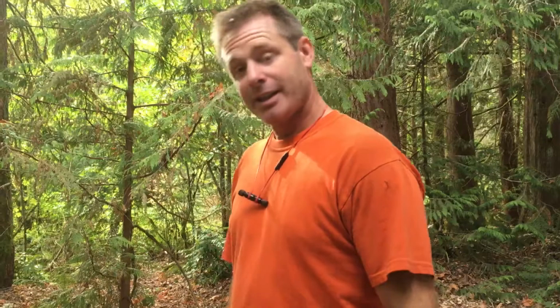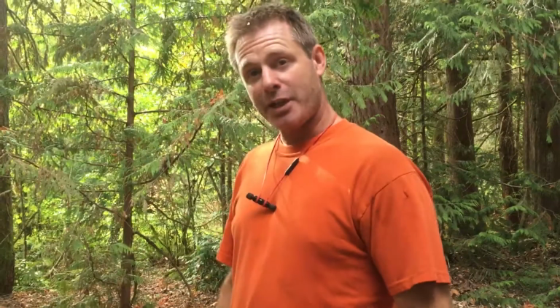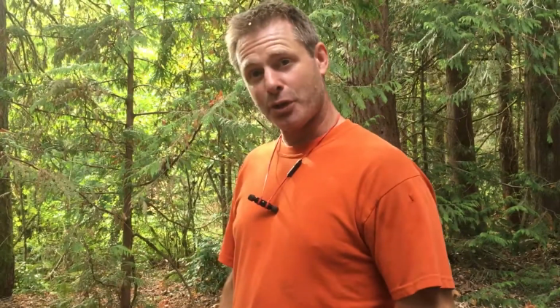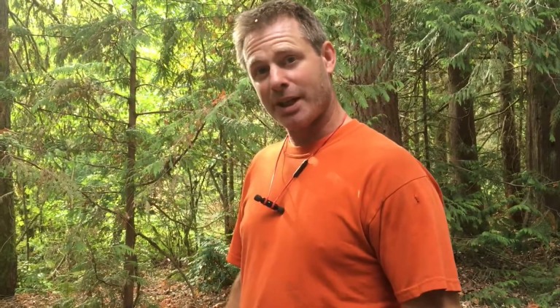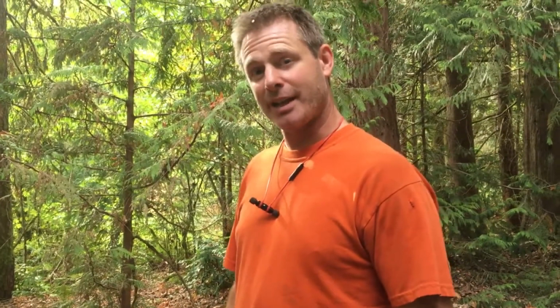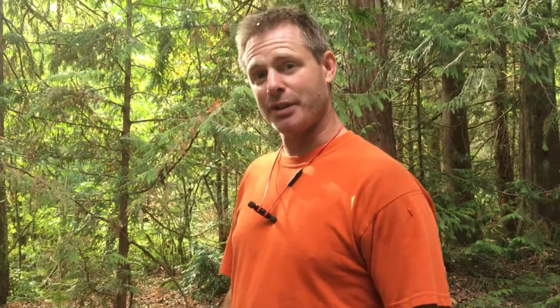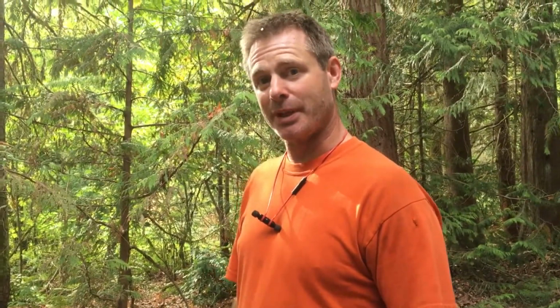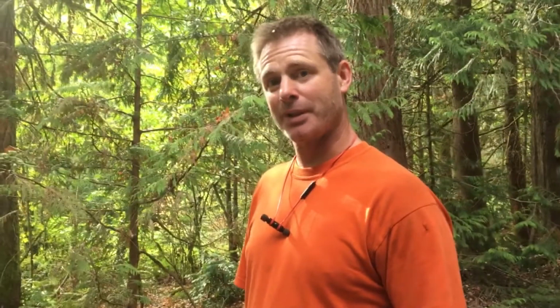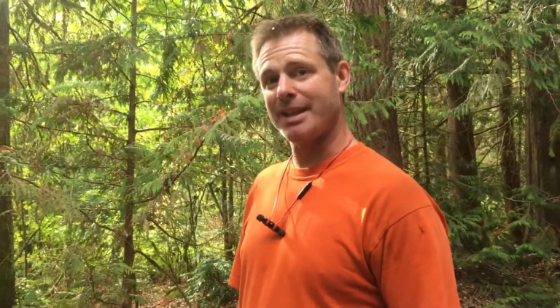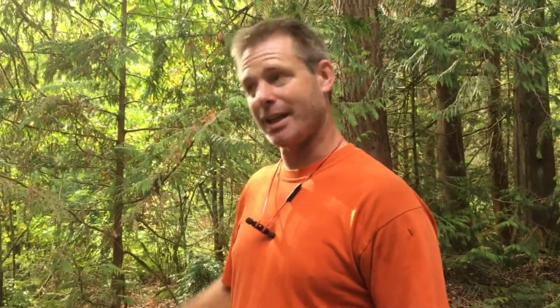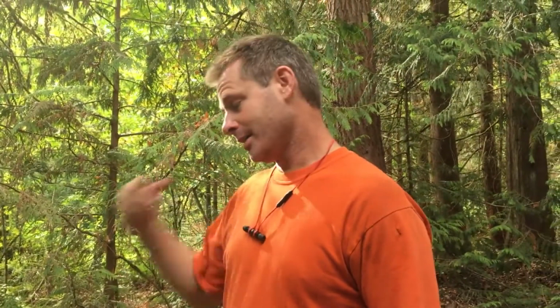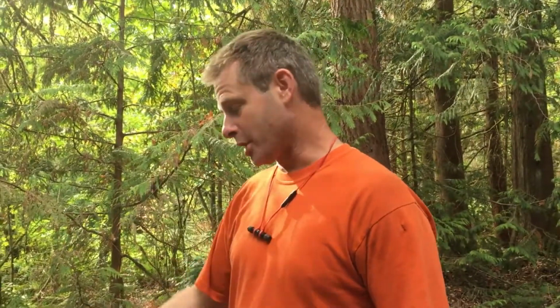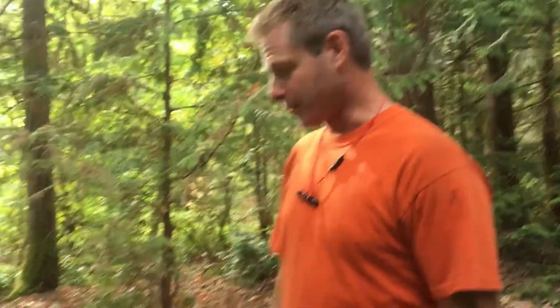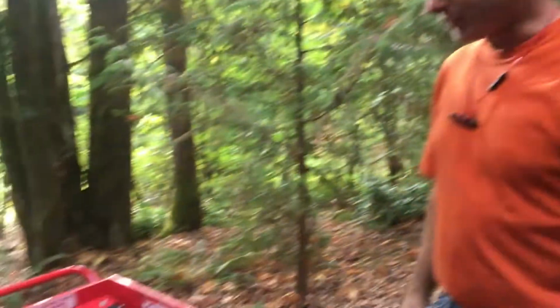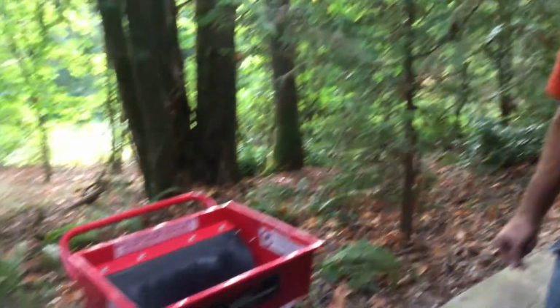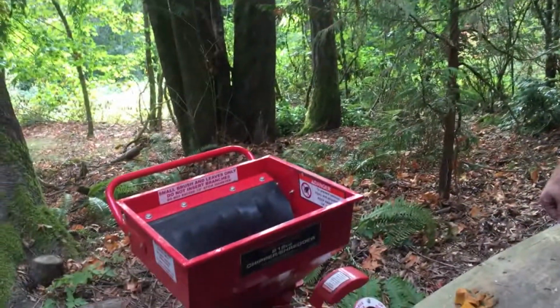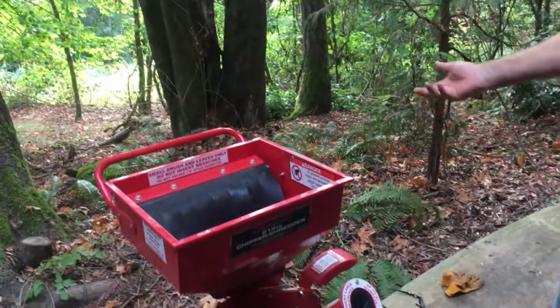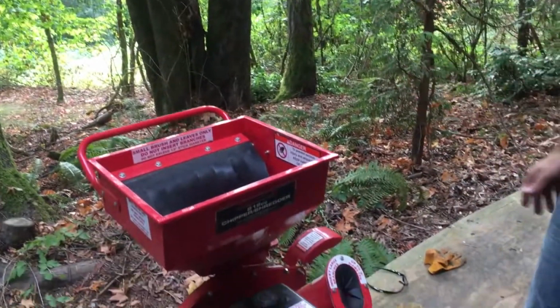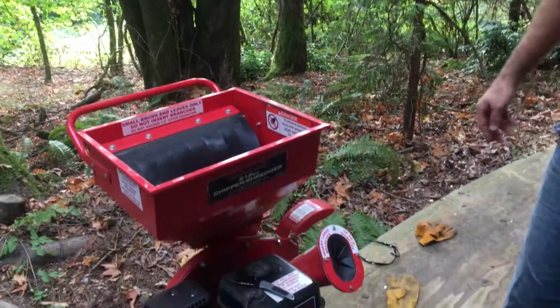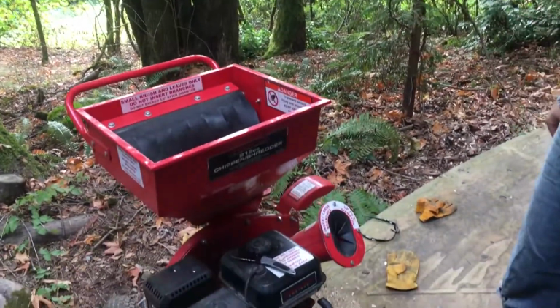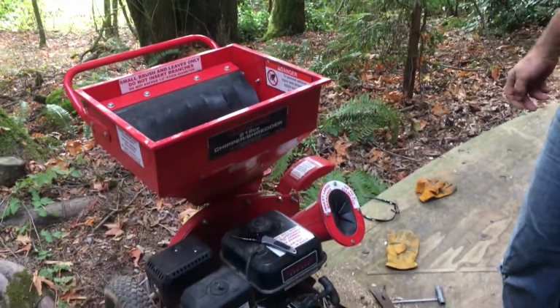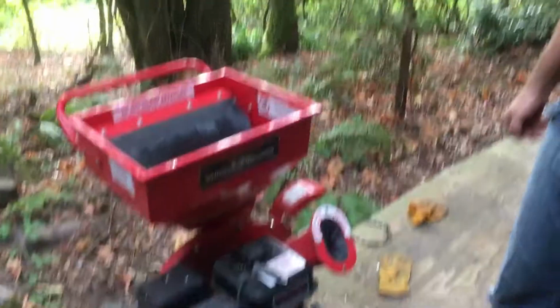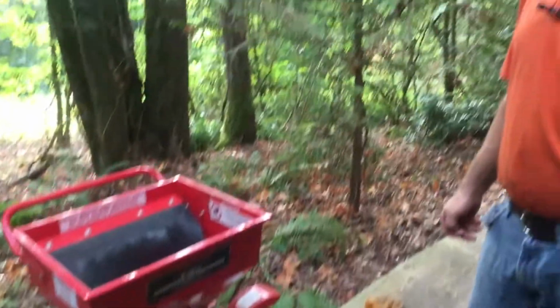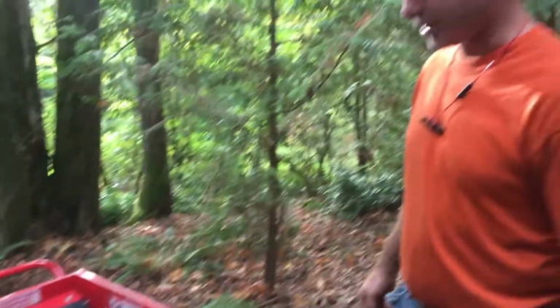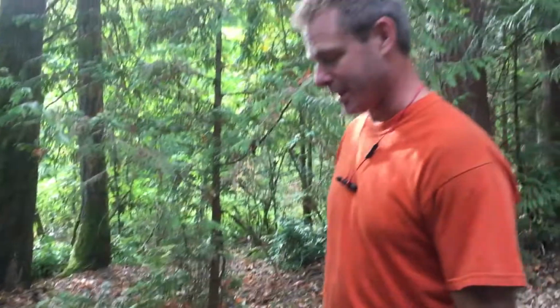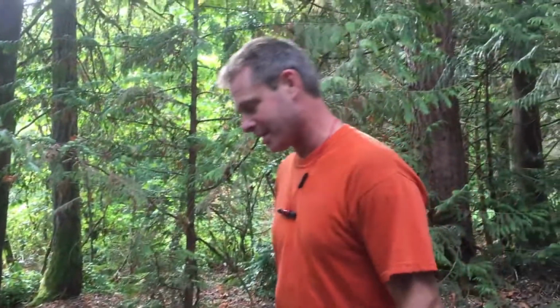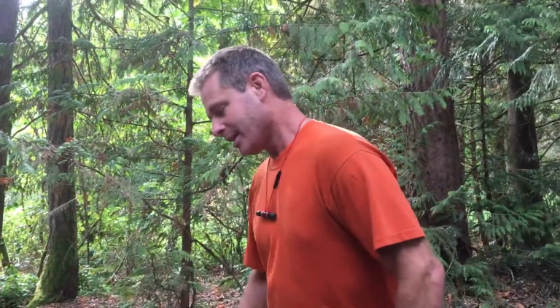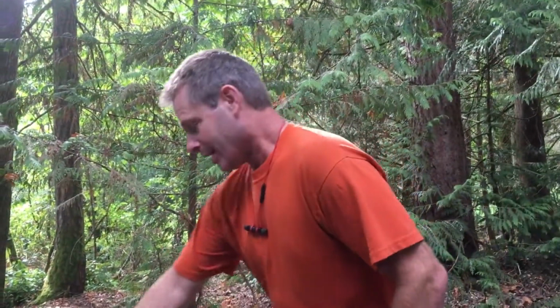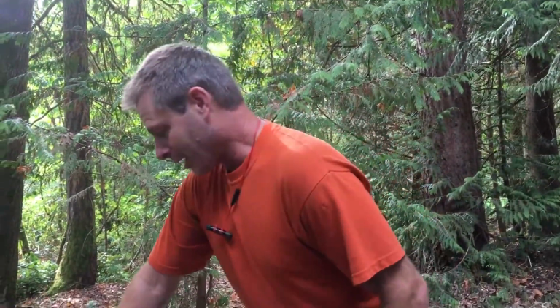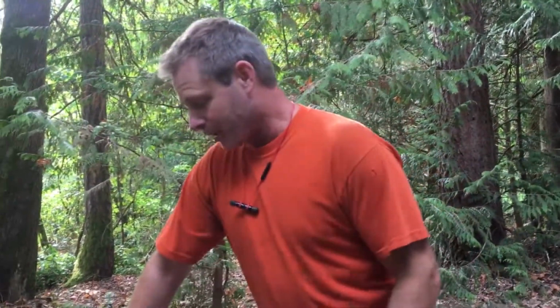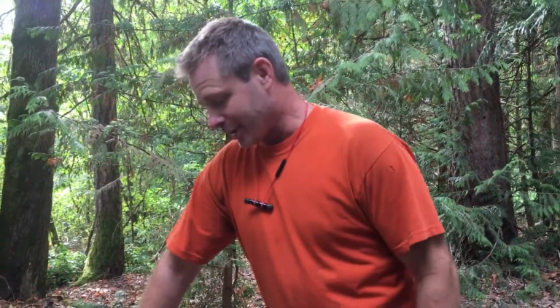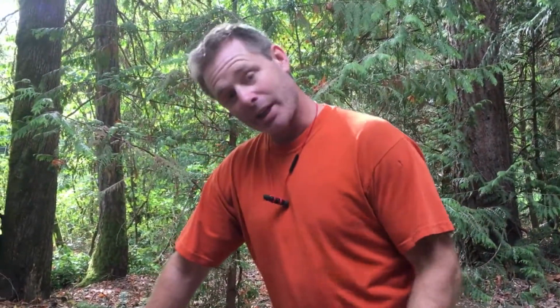Hey YouTube, good afternoon. We are working with the wood chipper from Harbor Freight — it's a five to five-and-a-half horse wood chipper that does up to three inches. I've done a couple of videos on this; it's still running great.